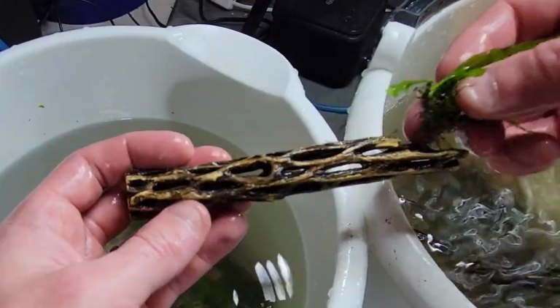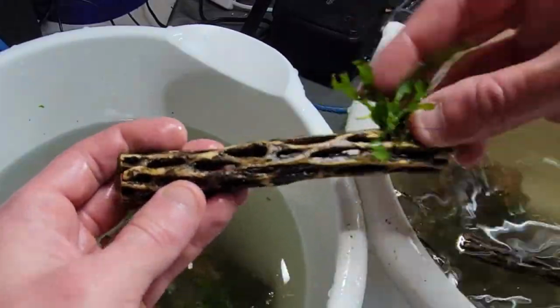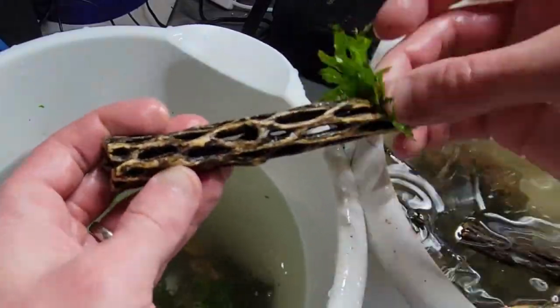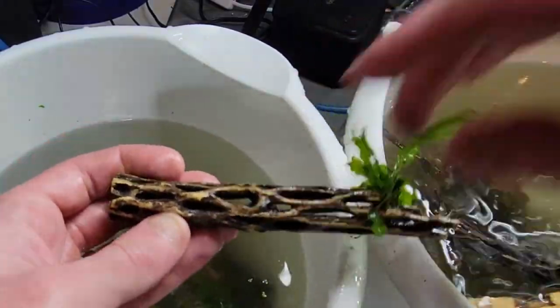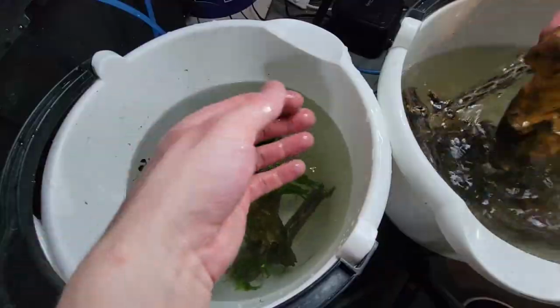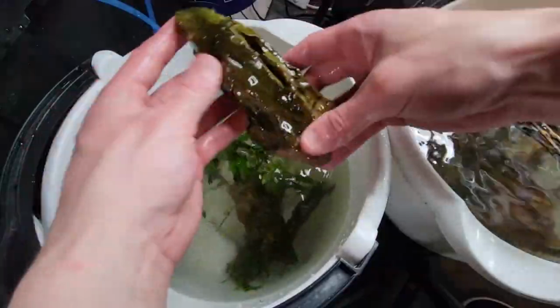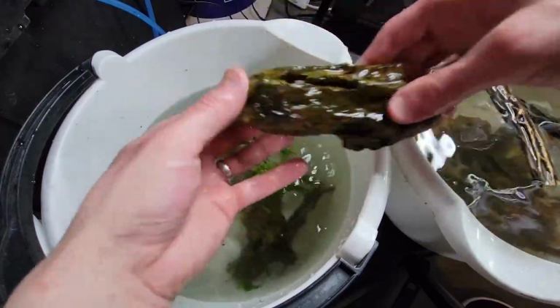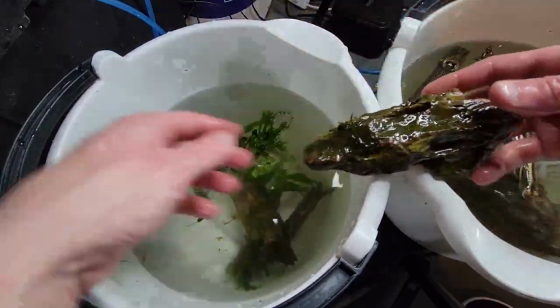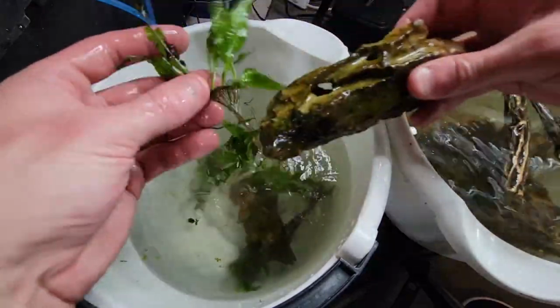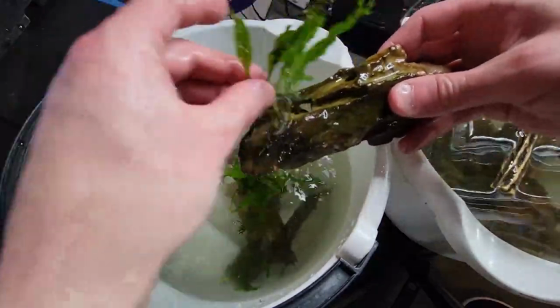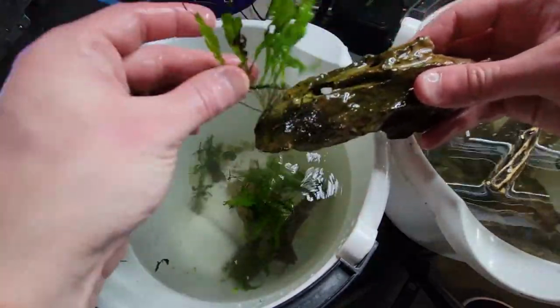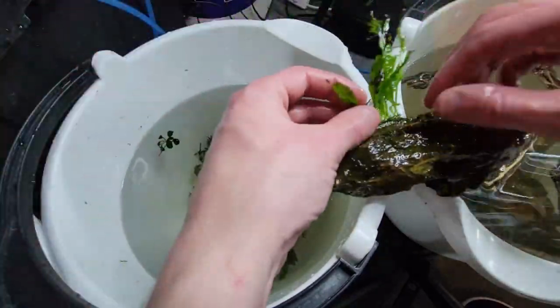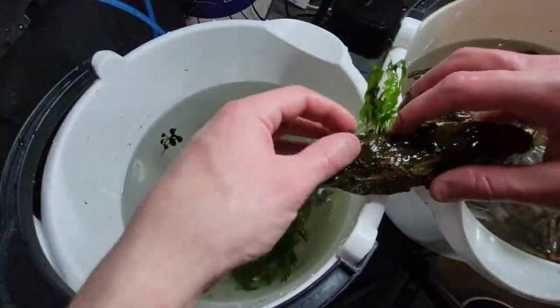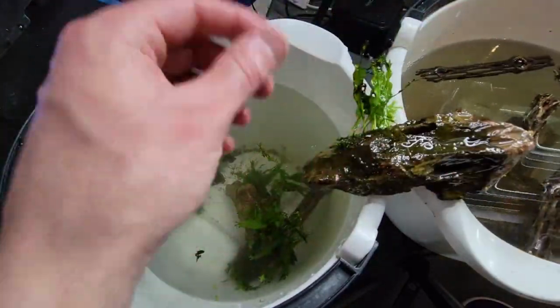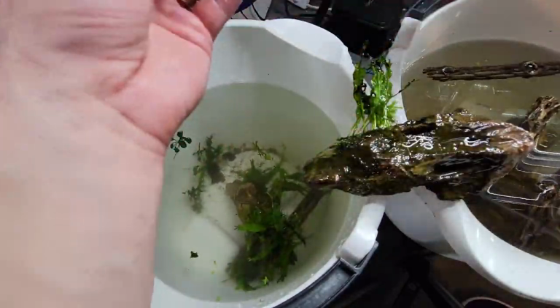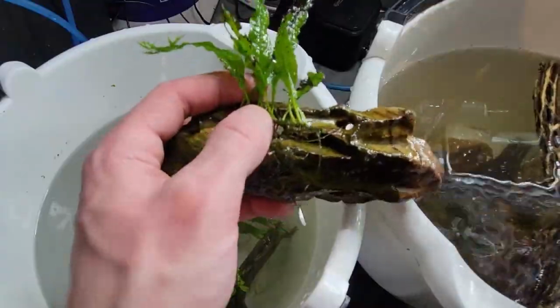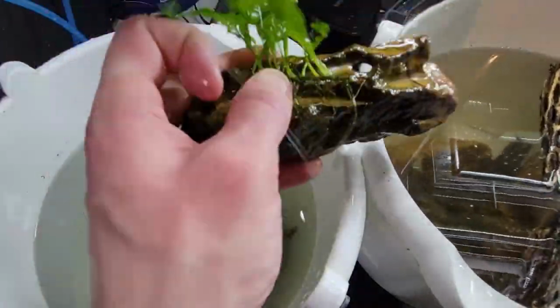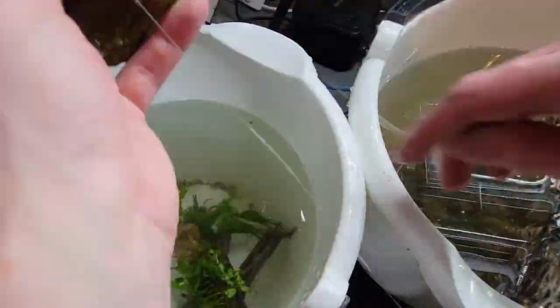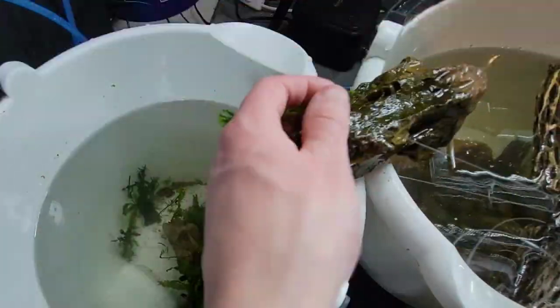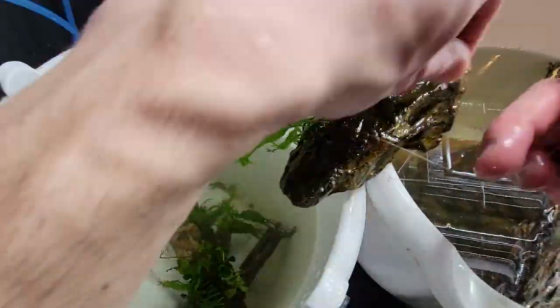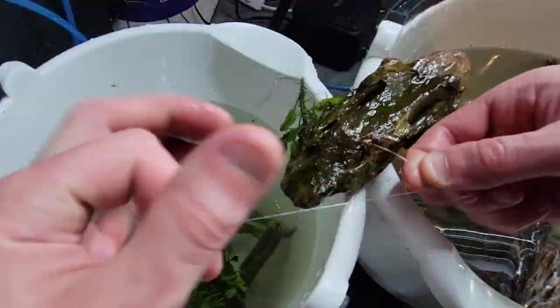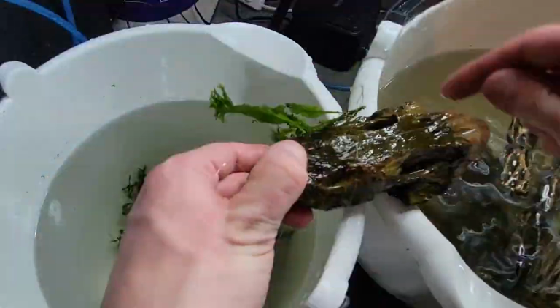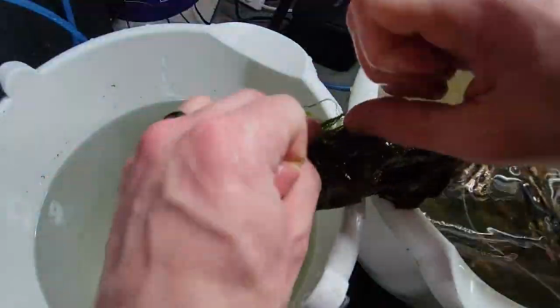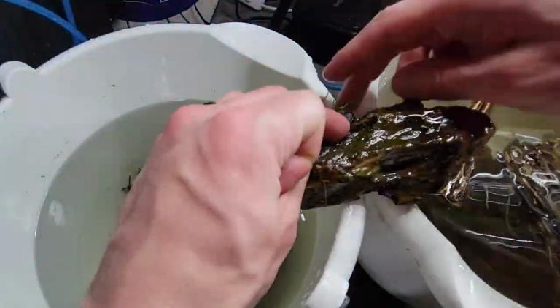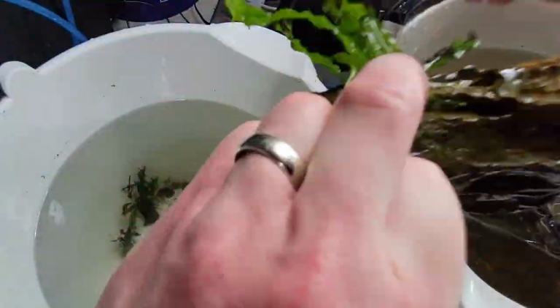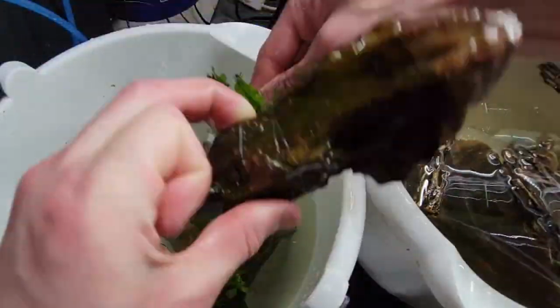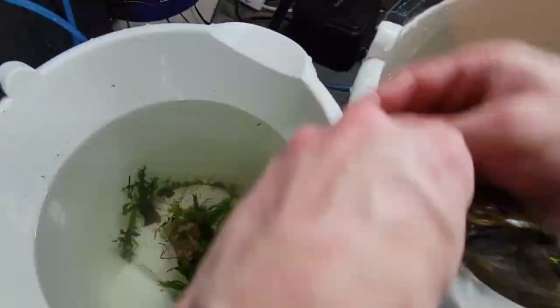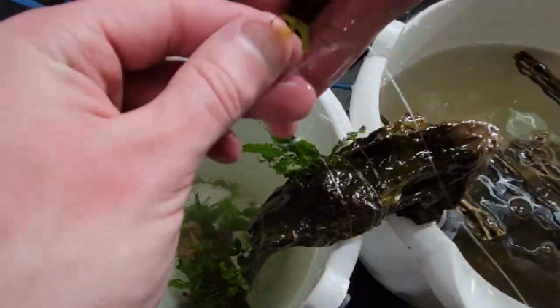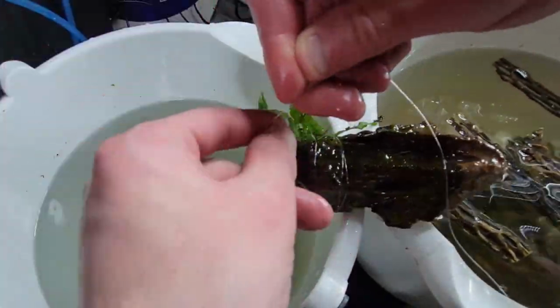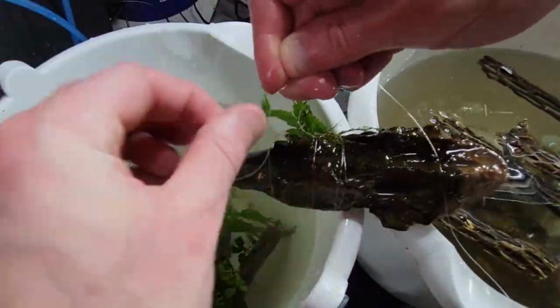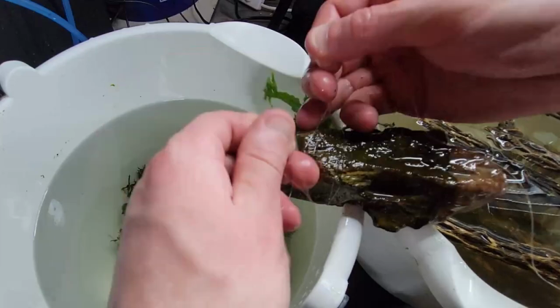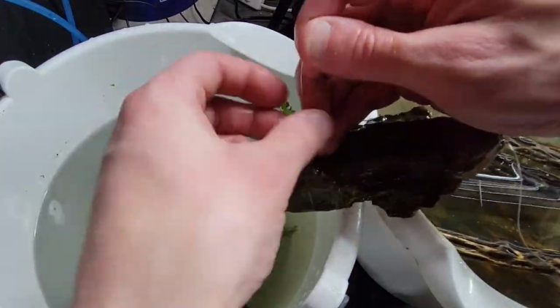I'll do that for a couple more of these java ferns, but I also need to spice up this dragonstone a little bit. While I could try to slide the rhizome into the holes, it's probably best just to use some fishing line in this situation to attach it more securely. So just take your fishing line, wrap it around, and tie yourself a nice little knot.